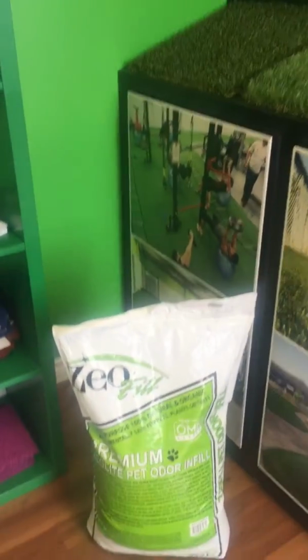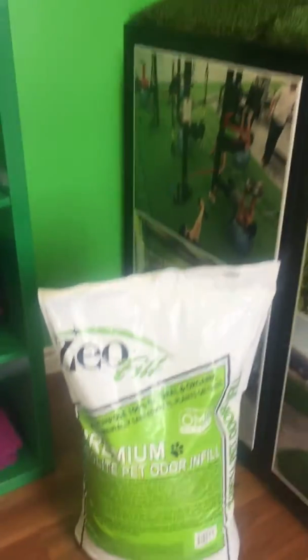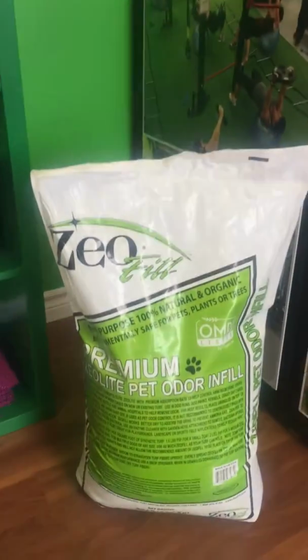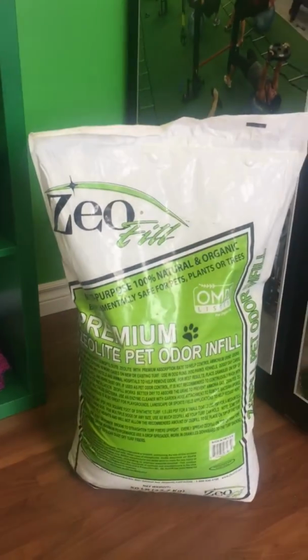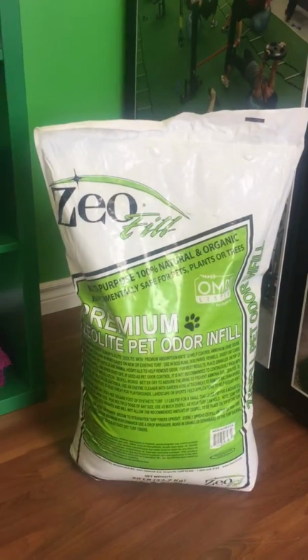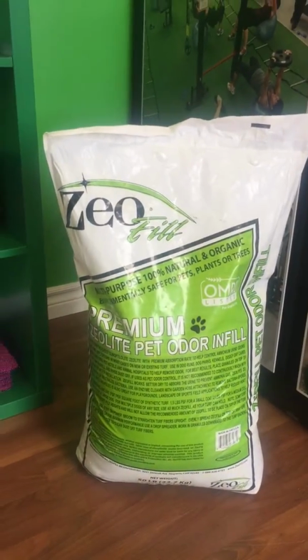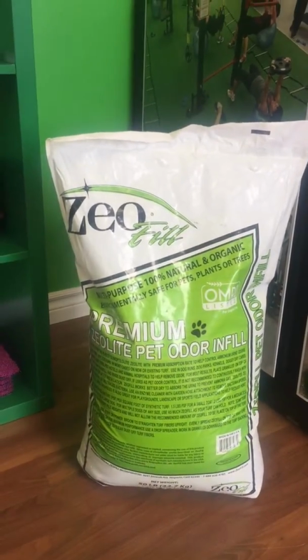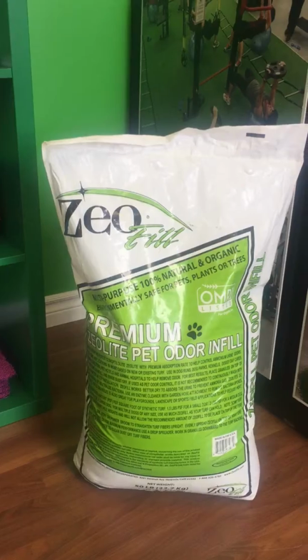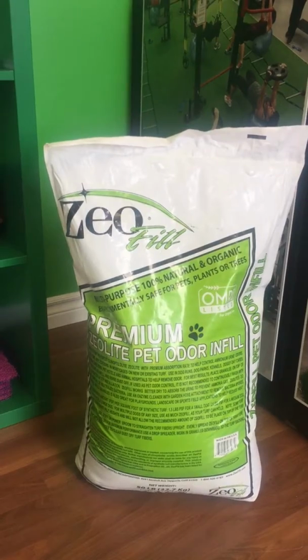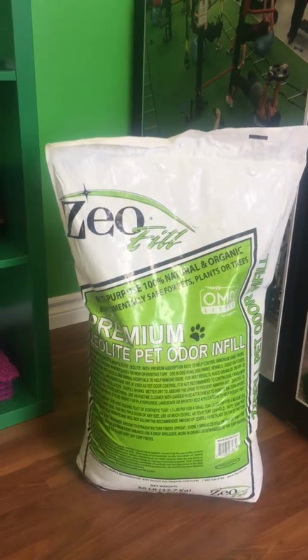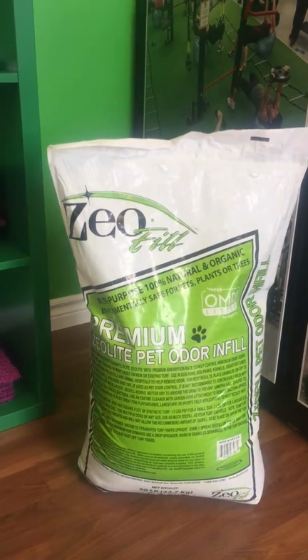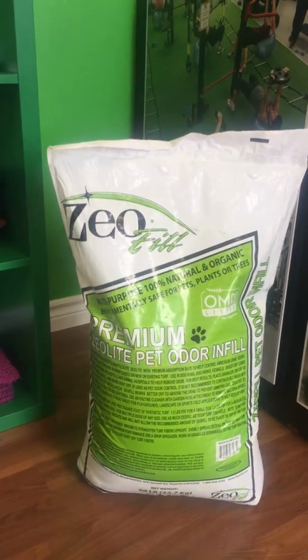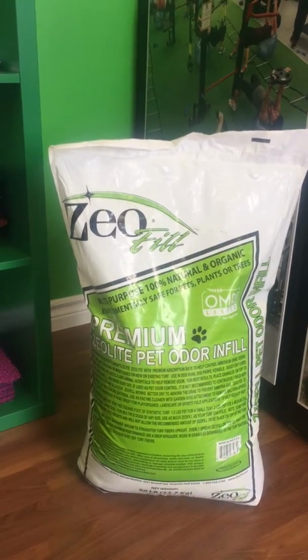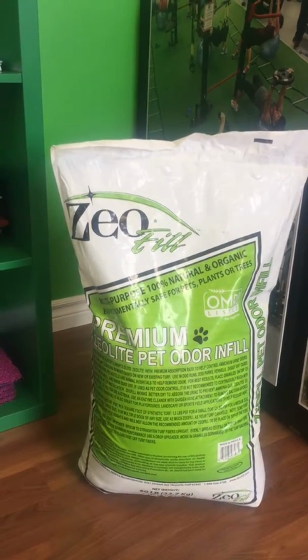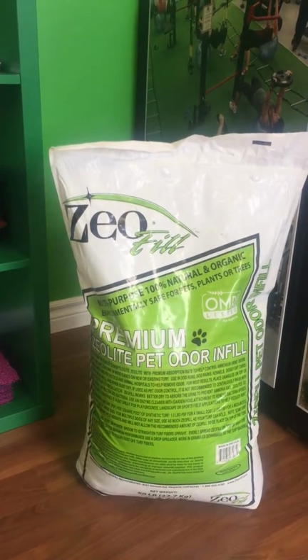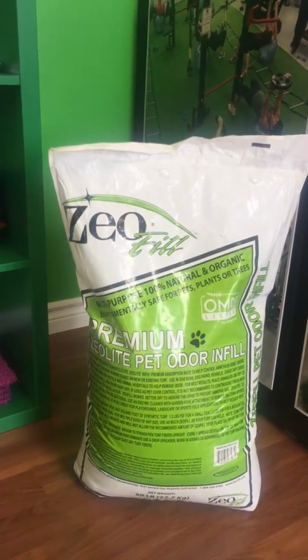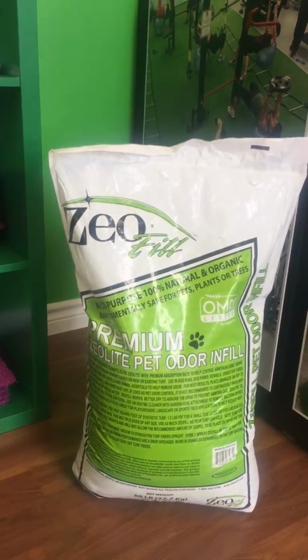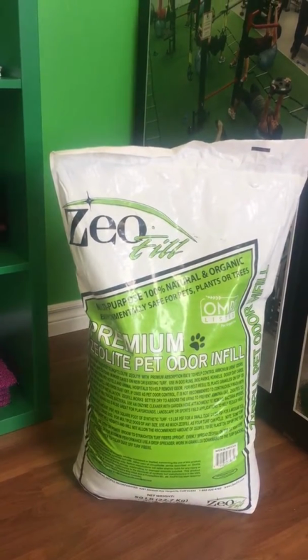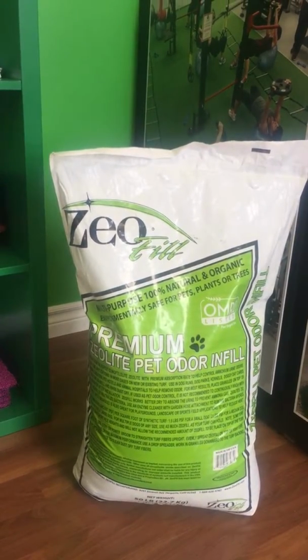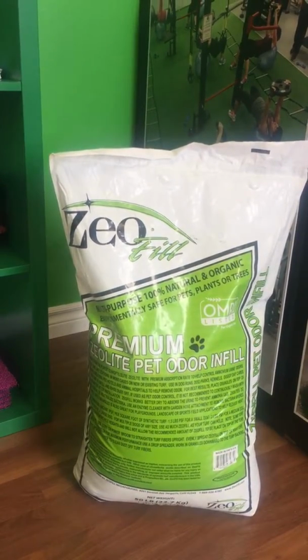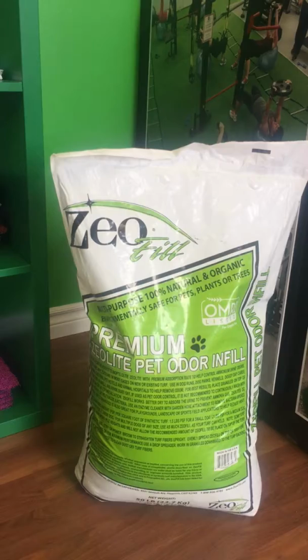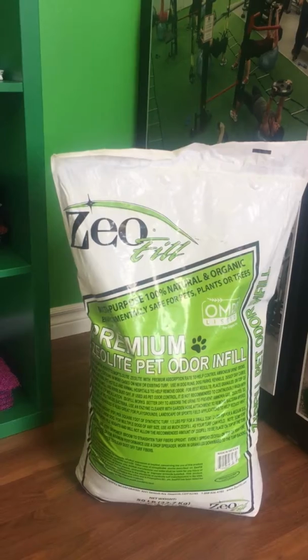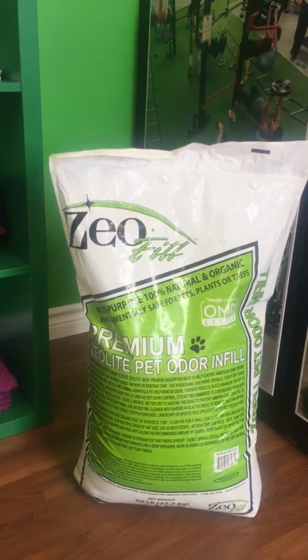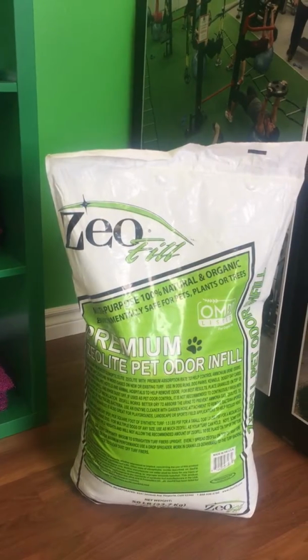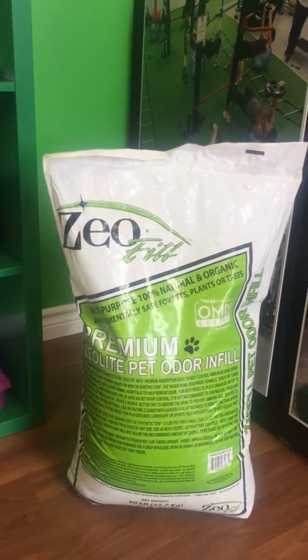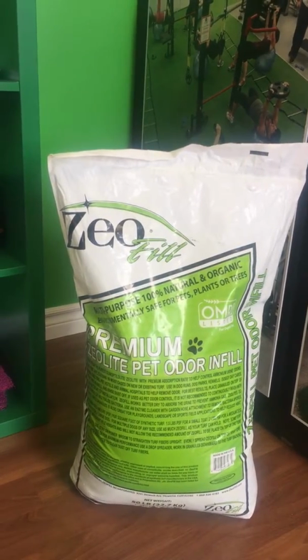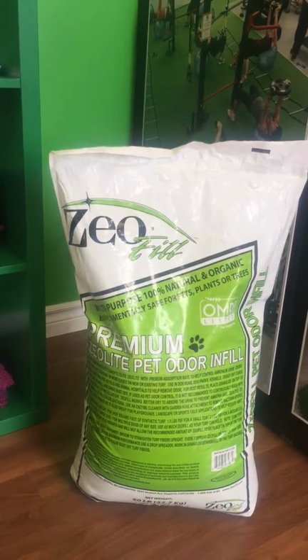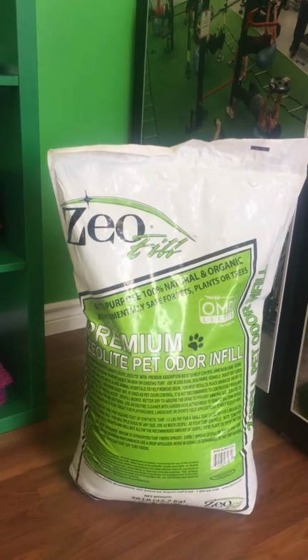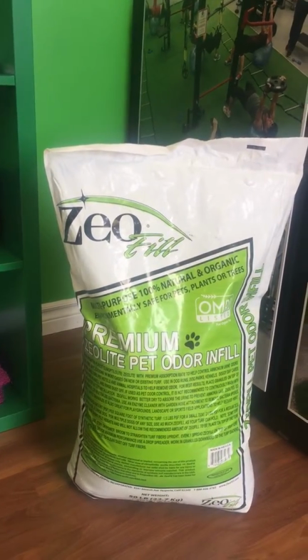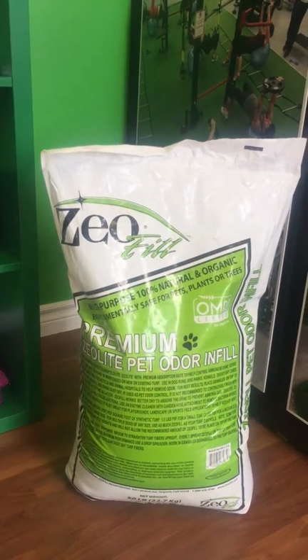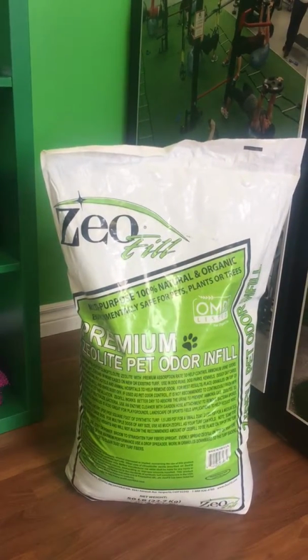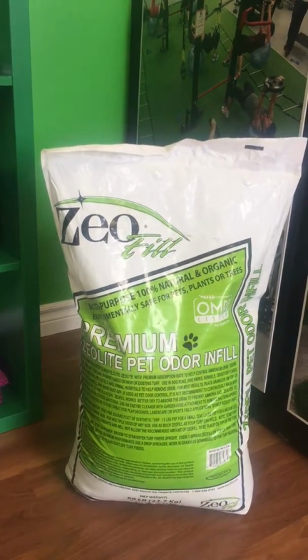First, the Zeophyll. The Zeophyll is an antibacterial infill for your artificial grass. This infill is a granule that you put into the artificial grass to capture the urine of your animals. It is a natural product and is safe for your pets.